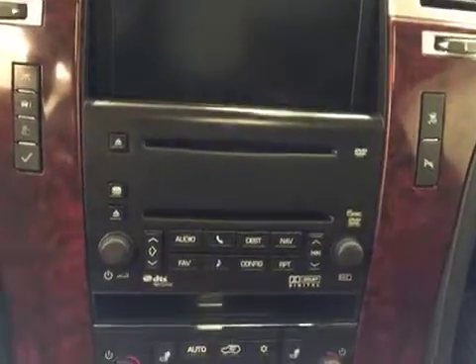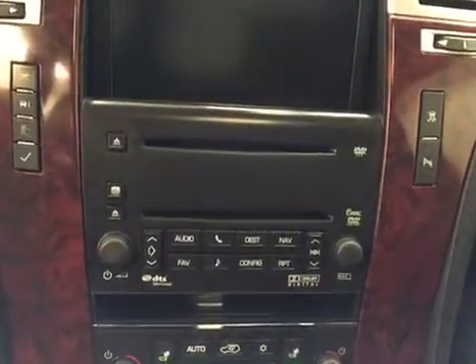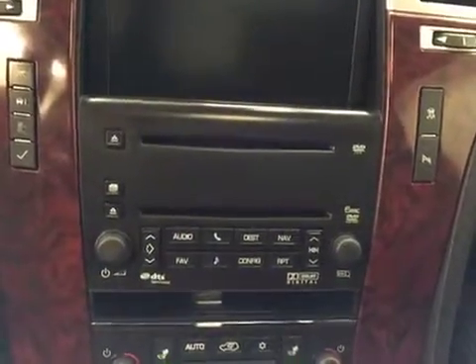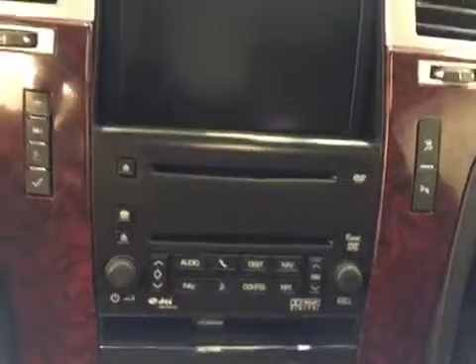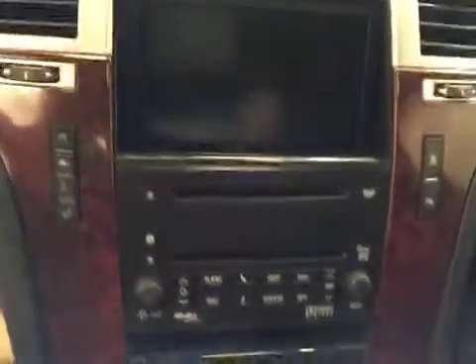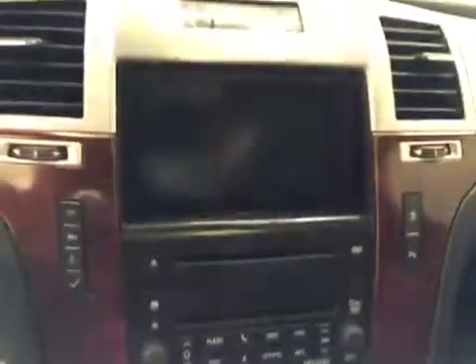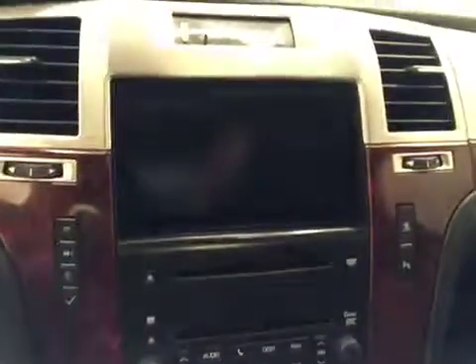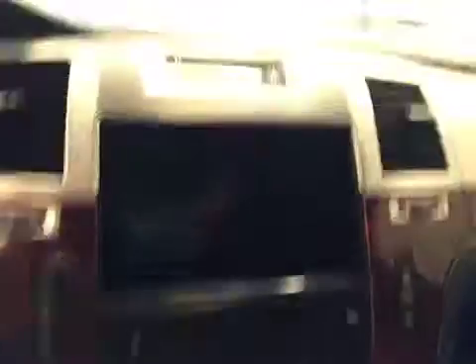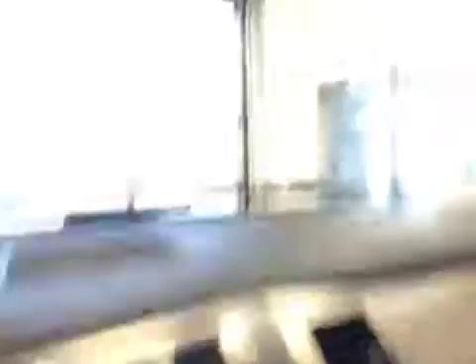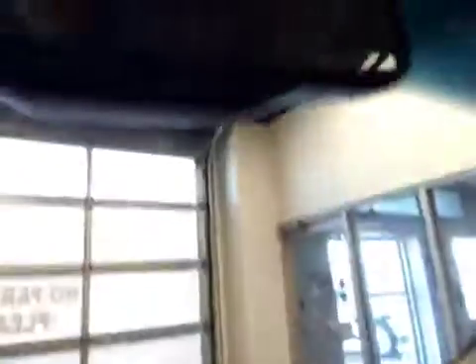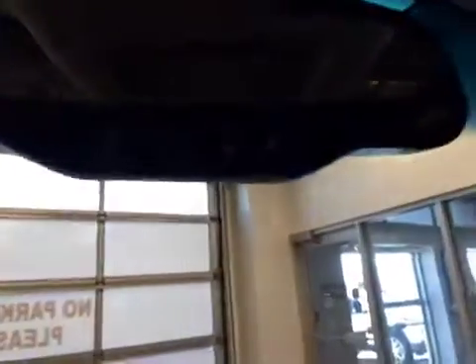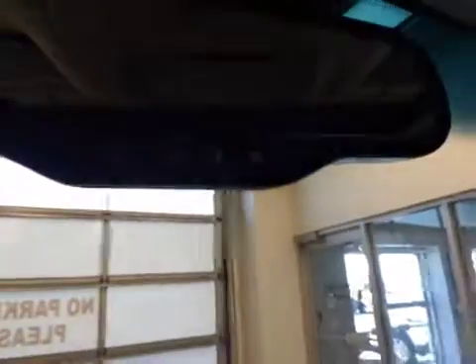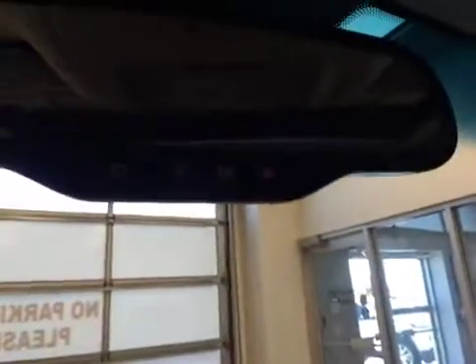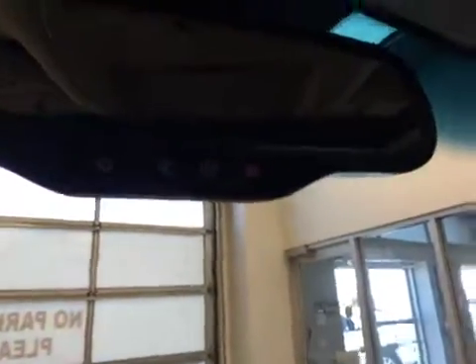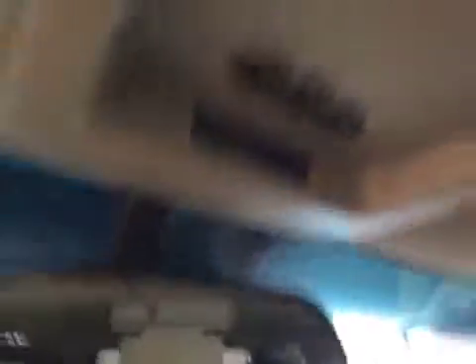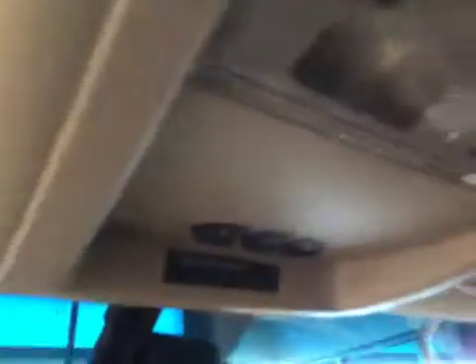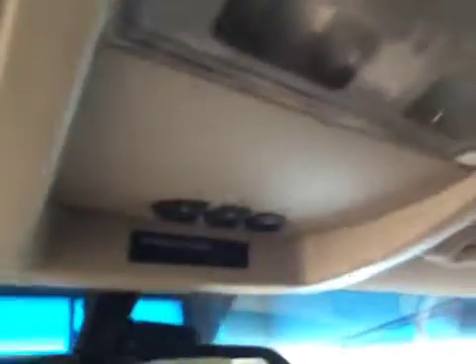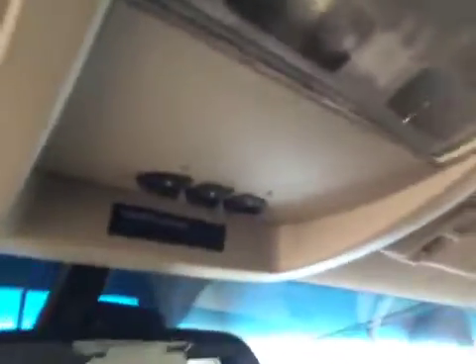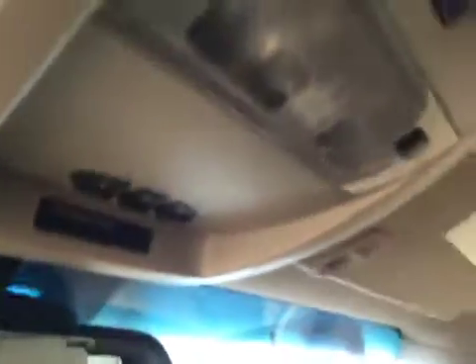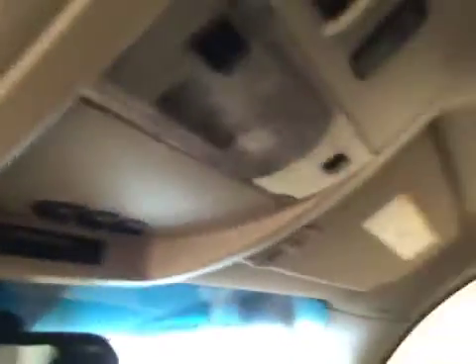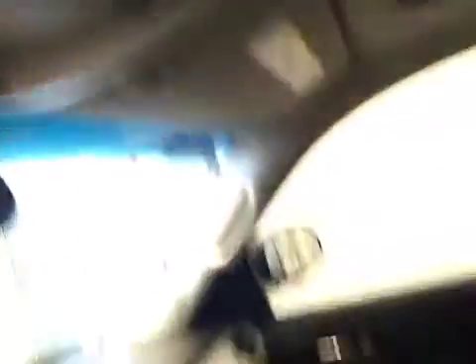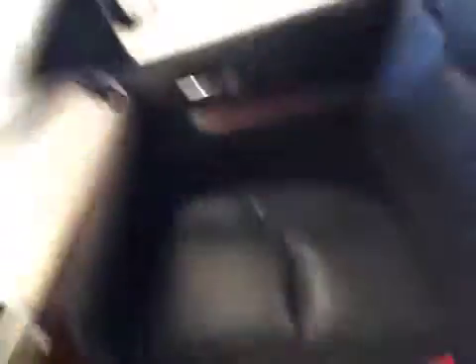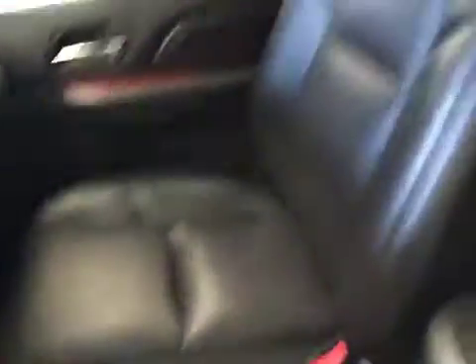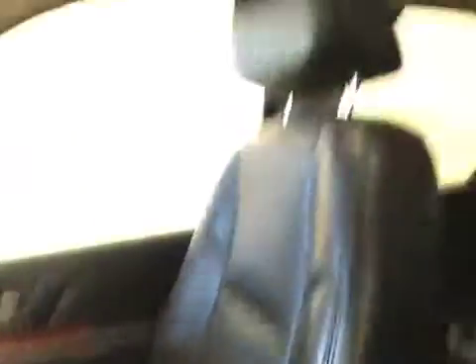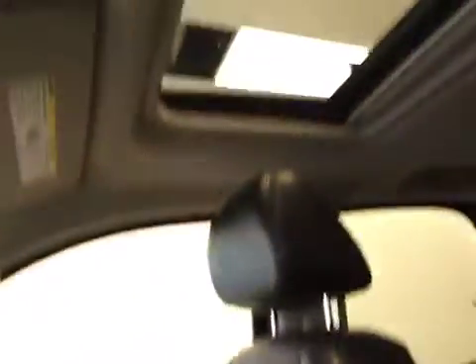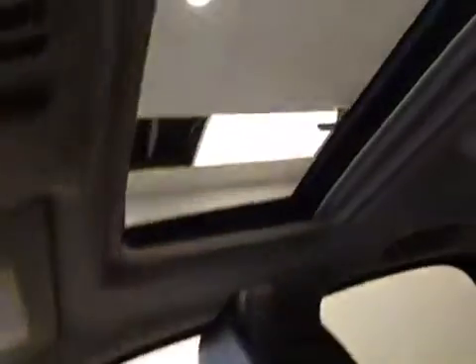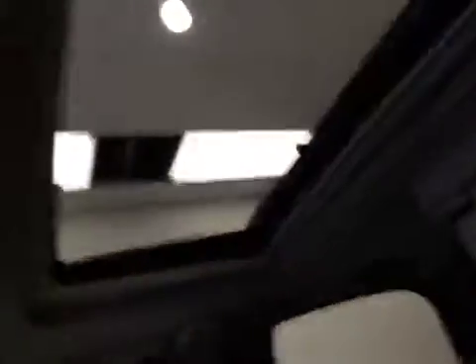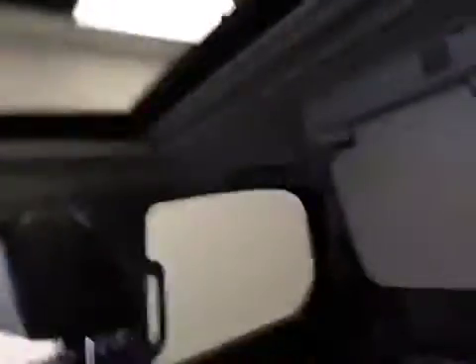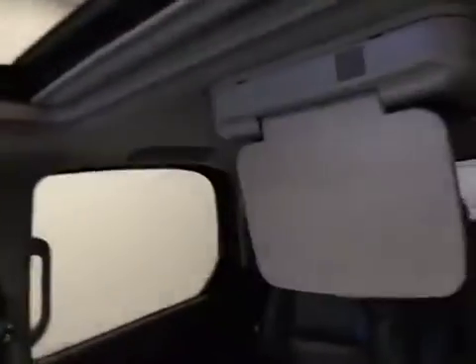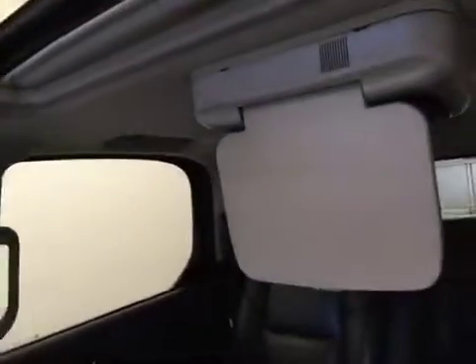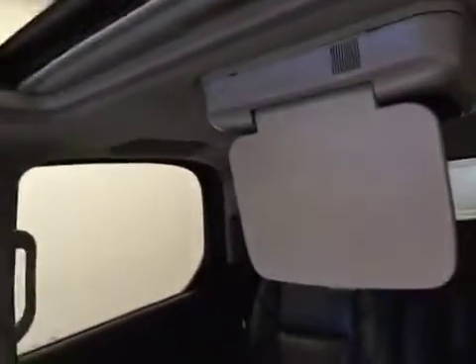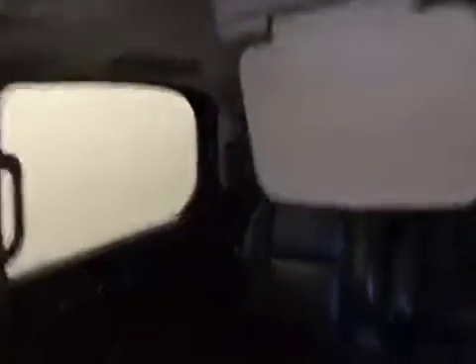USB and AUX, built-in nav and backup camera, OnStar, three overhead programmable garage door openers, black leather seats, sunroof, and DVD player.